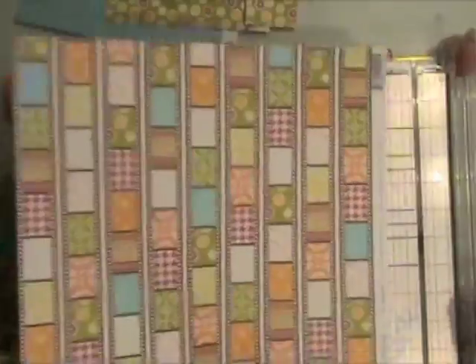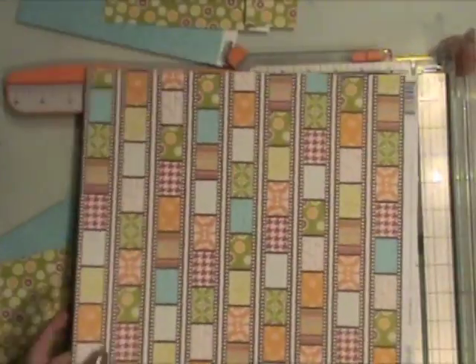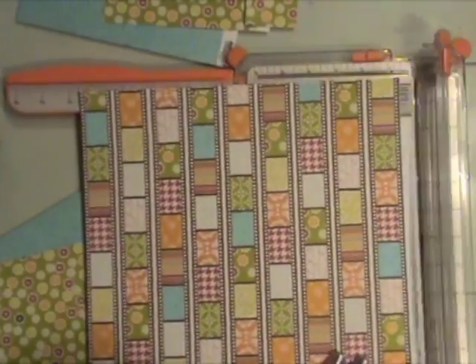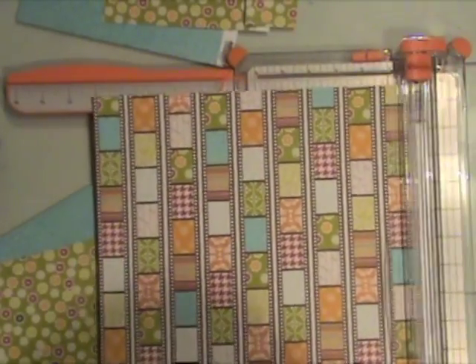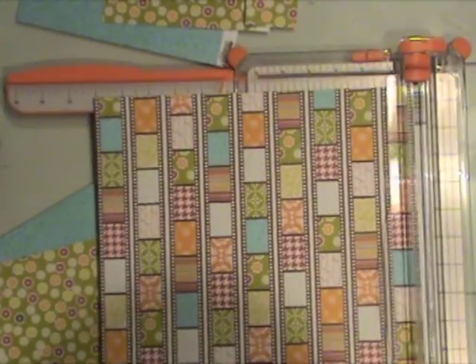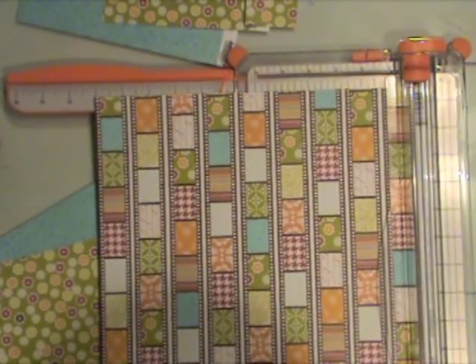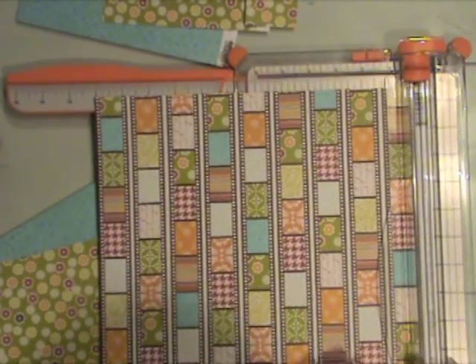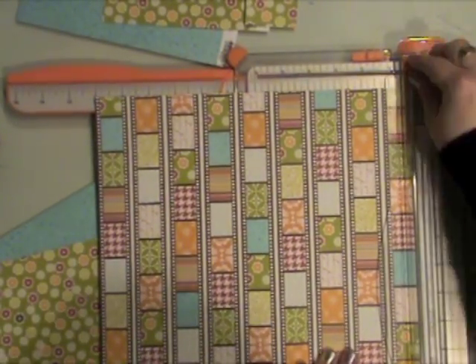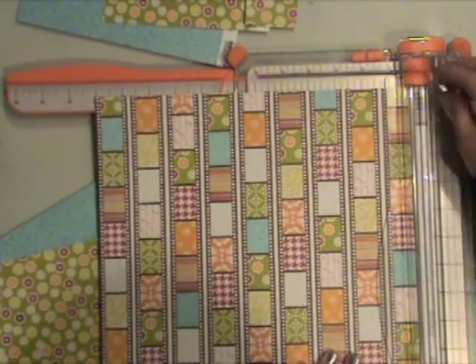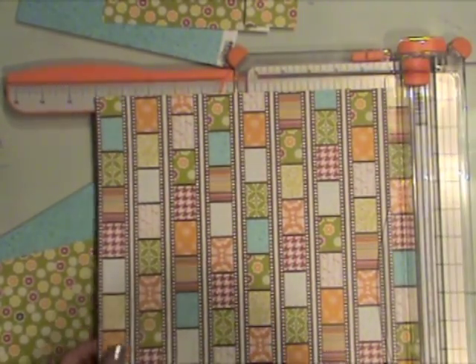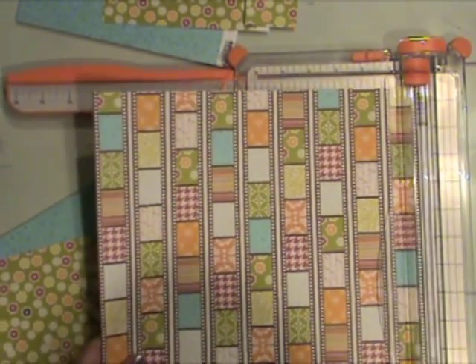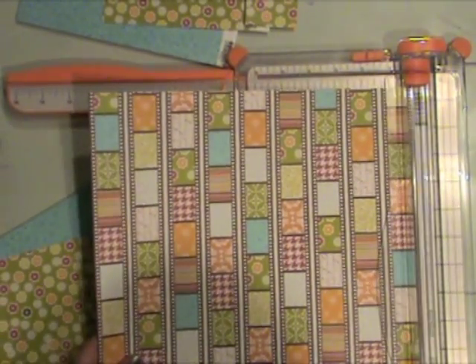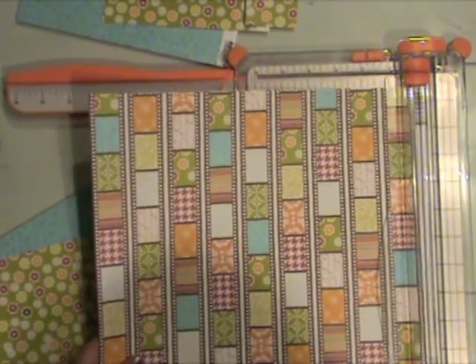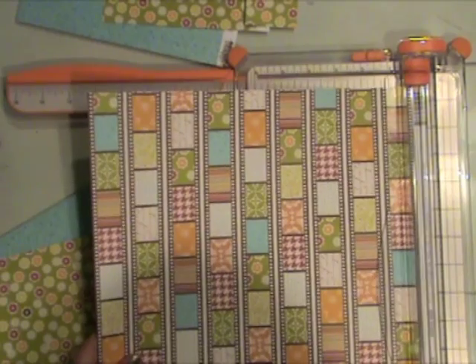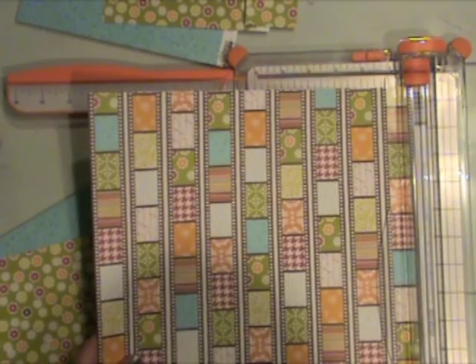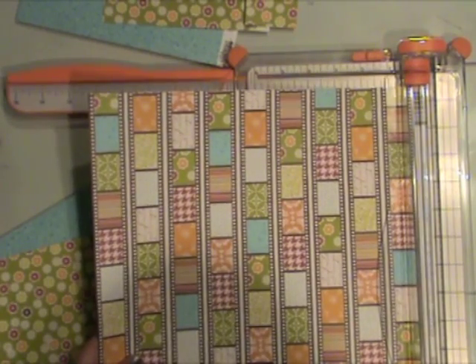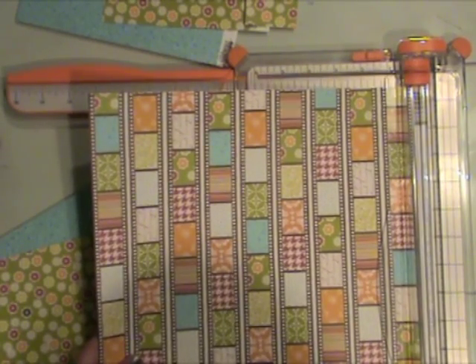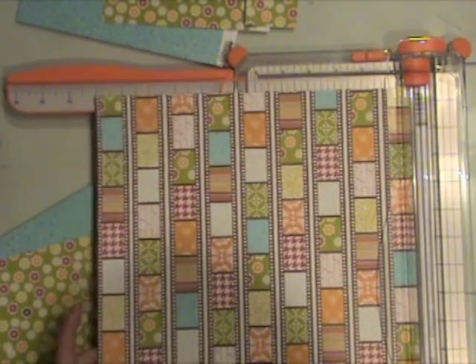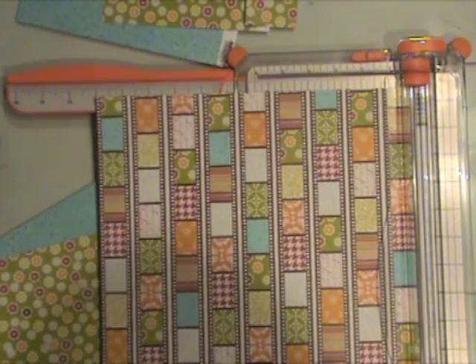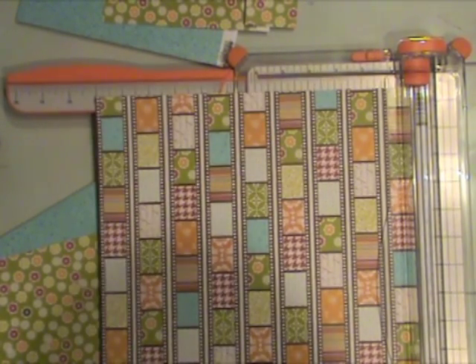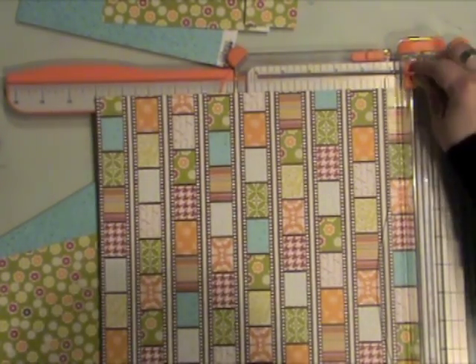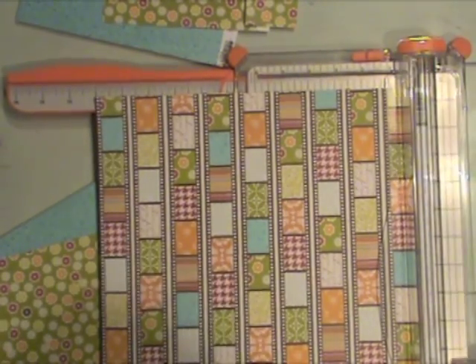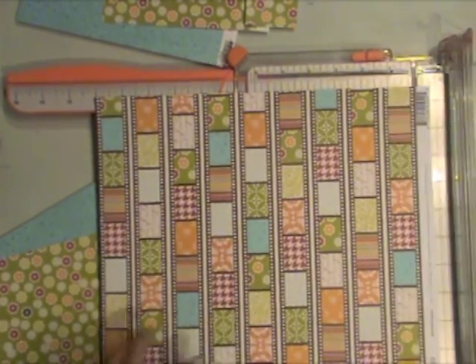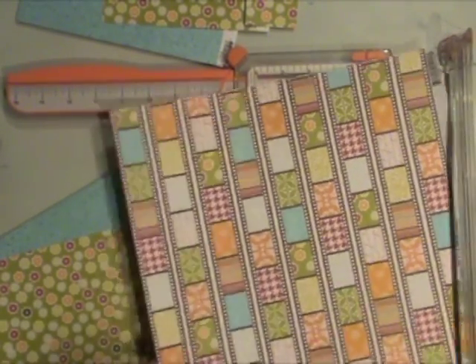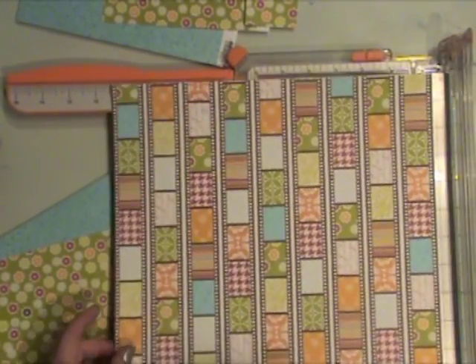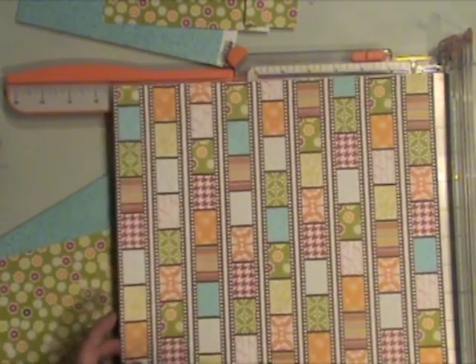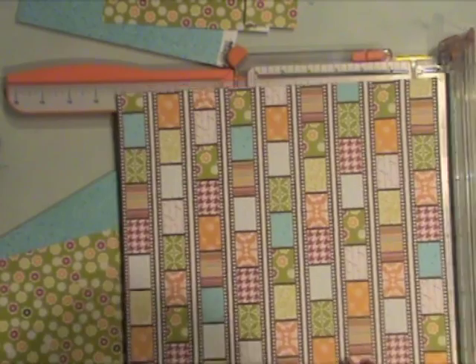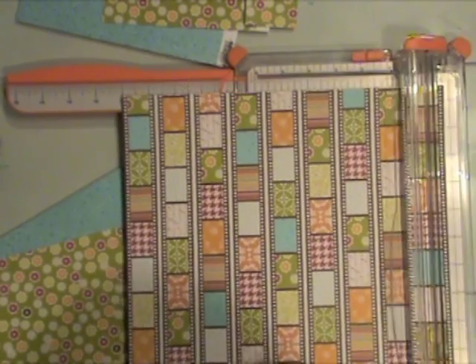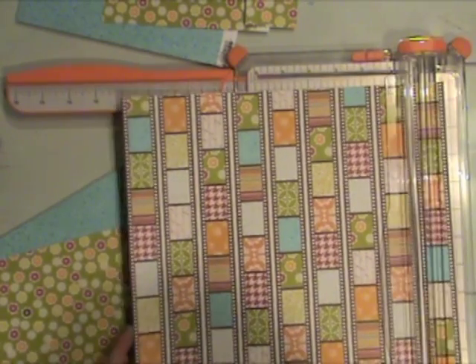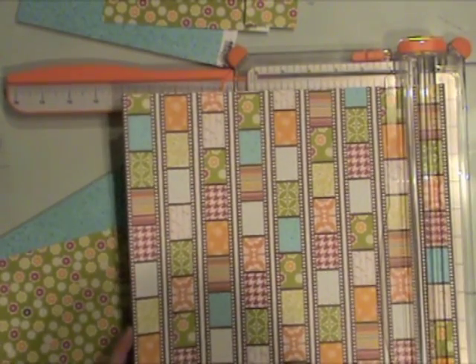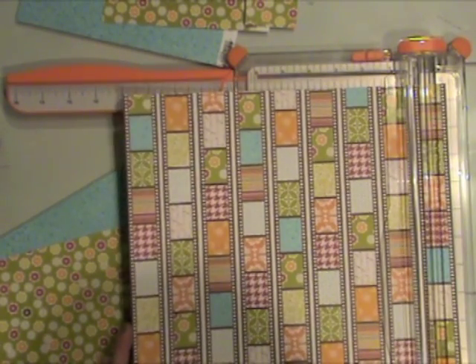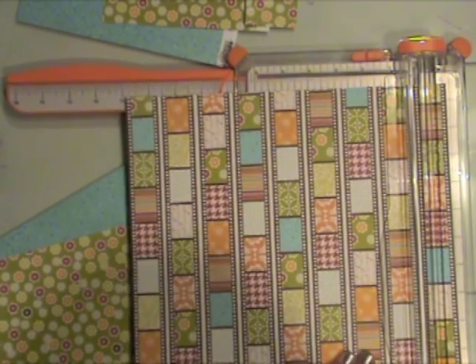I'm also going to cut a strip from this cute little photo strip with little patterns of paper in it — just going to cut one of those strips right from the sheet of paper to use on my page.